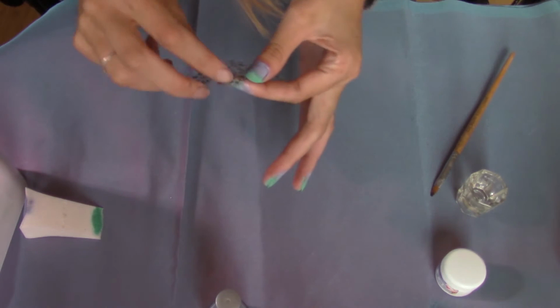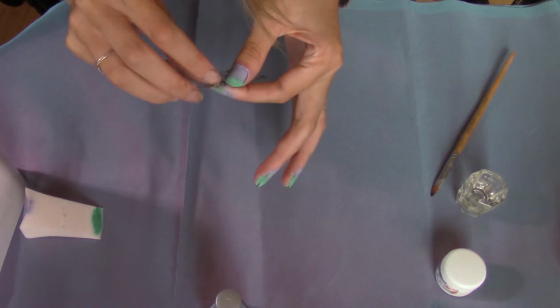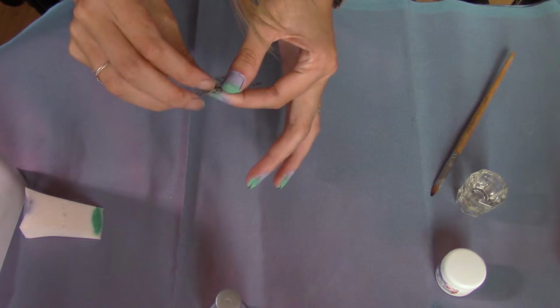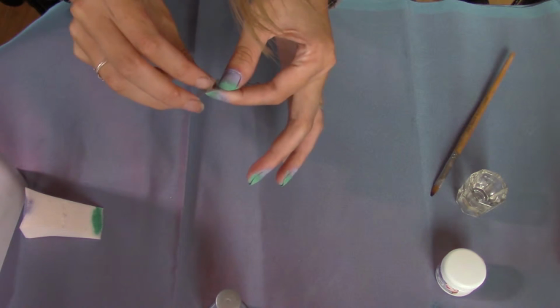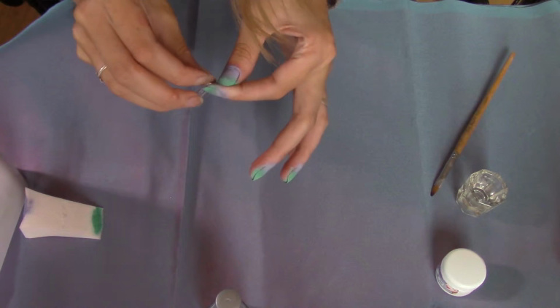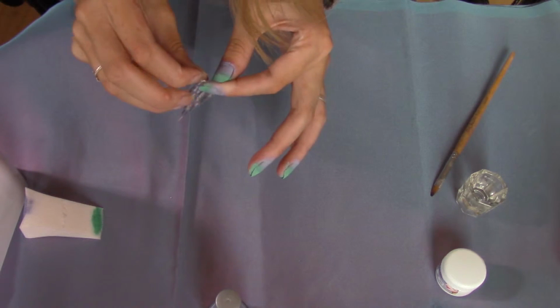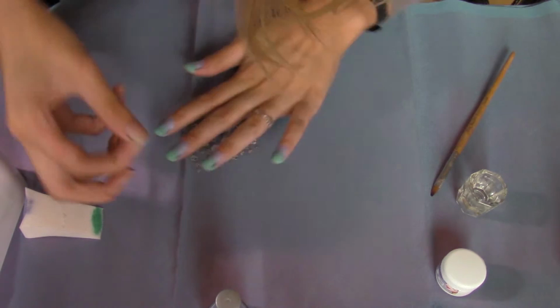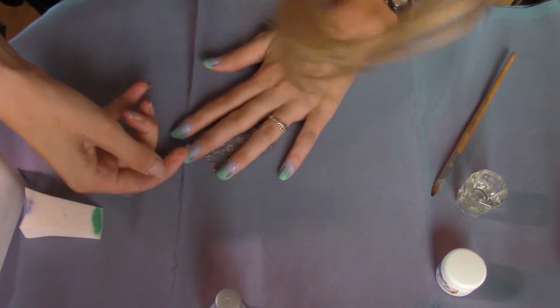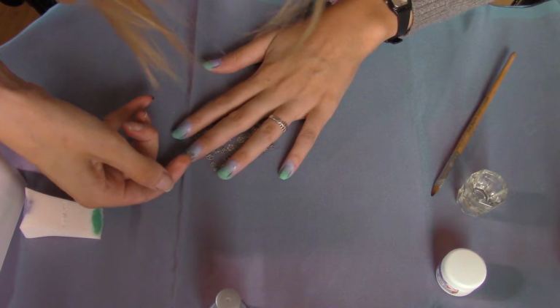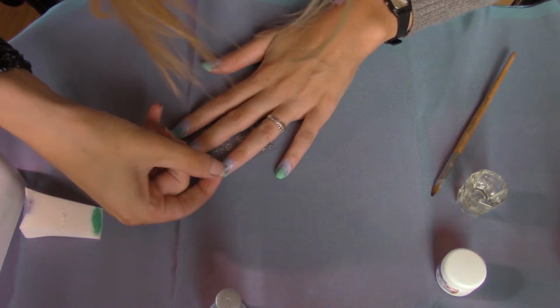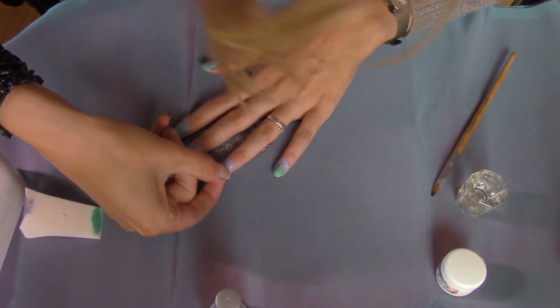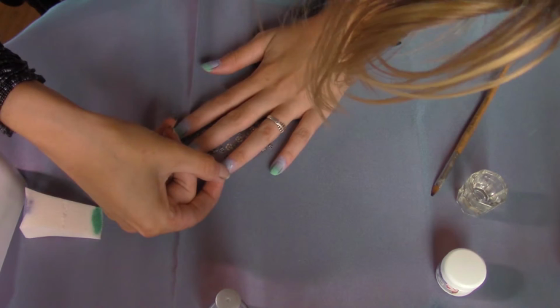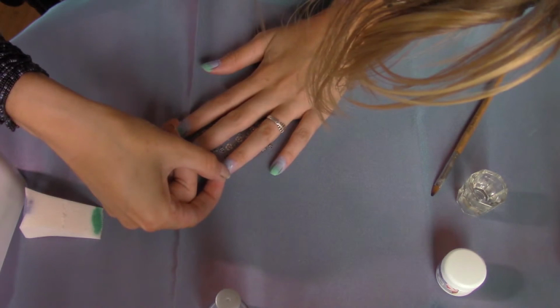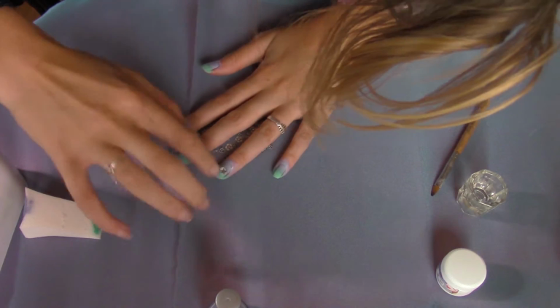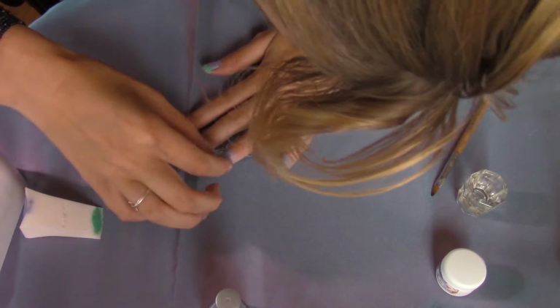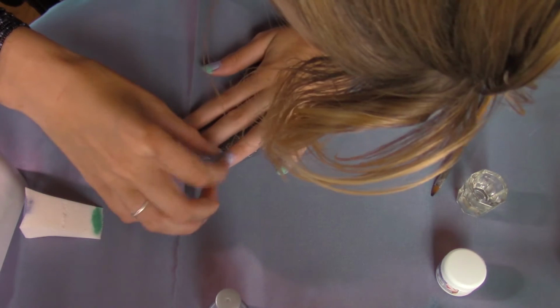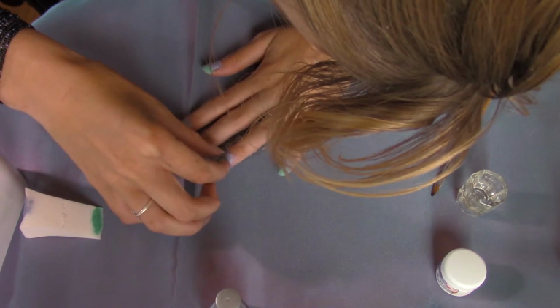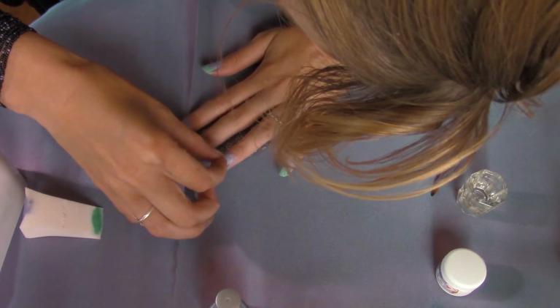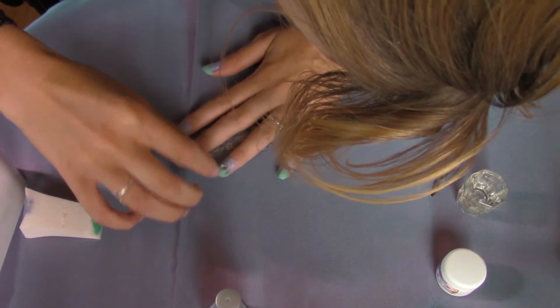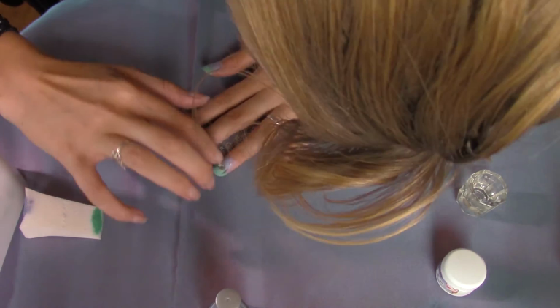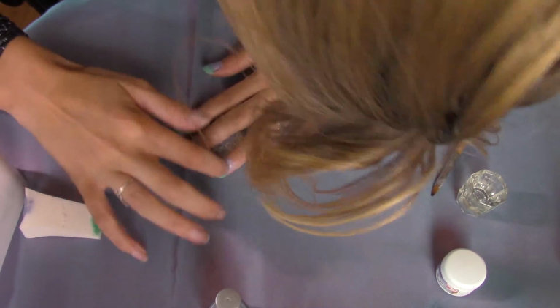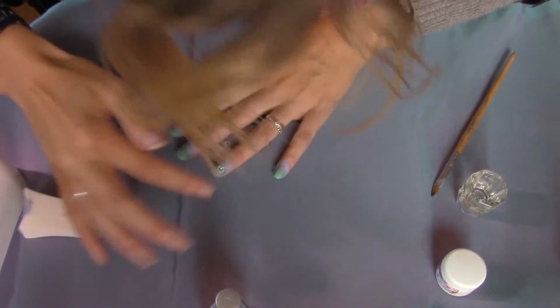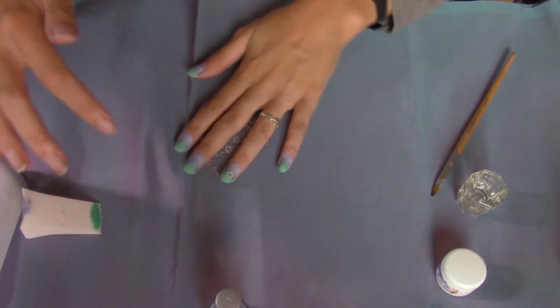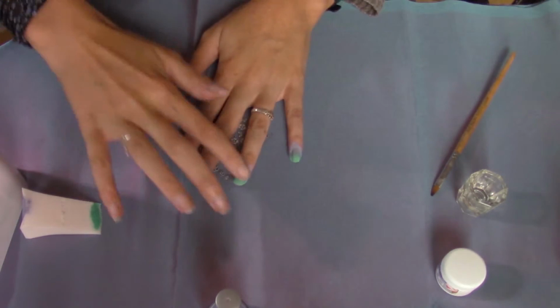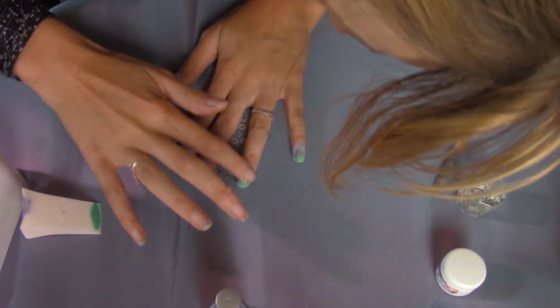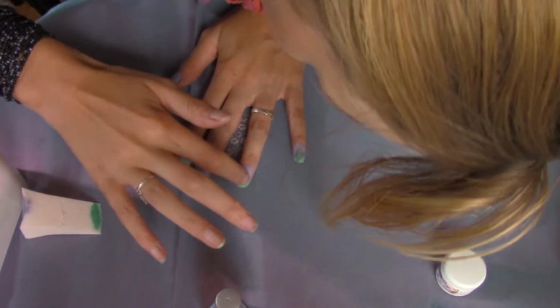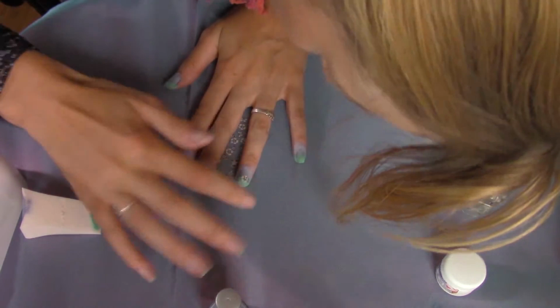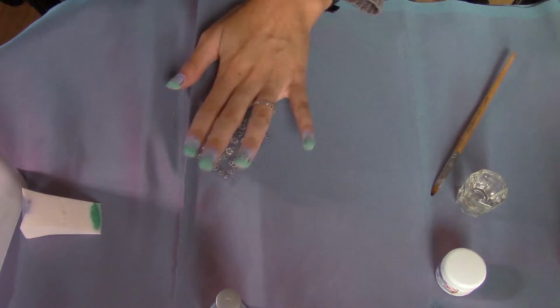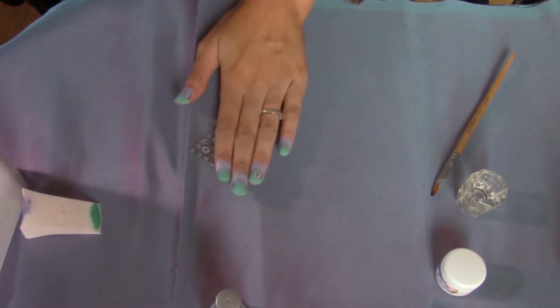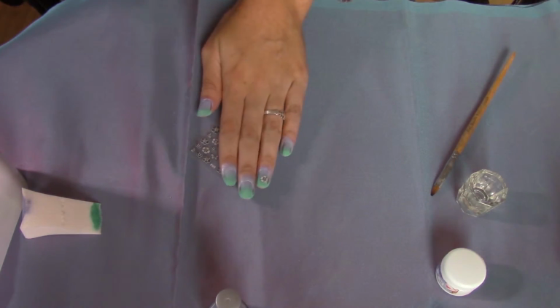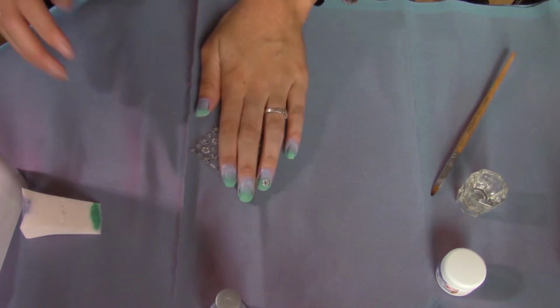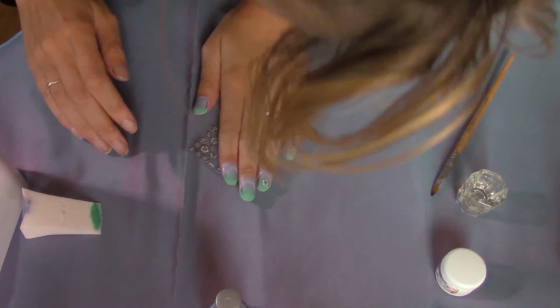This is just optional, but I had some stickers of flowers and I thought I could put a little flower on my ring finger. So I did. It's a nice white flower with a diamond in the middle.